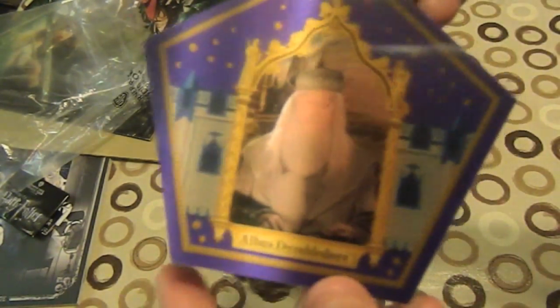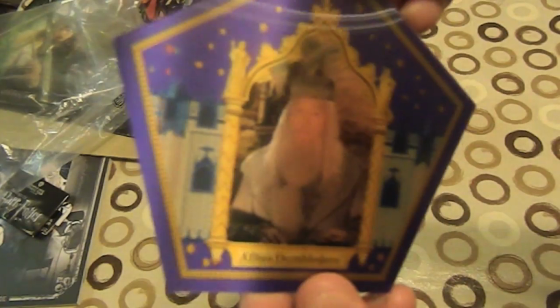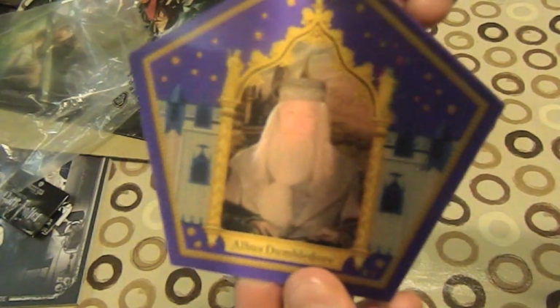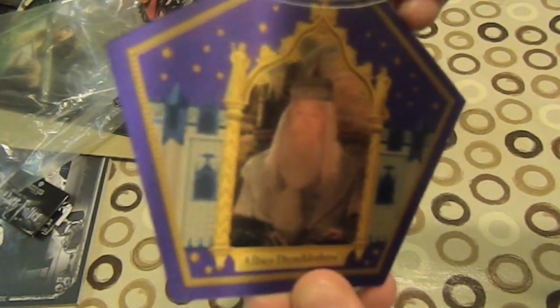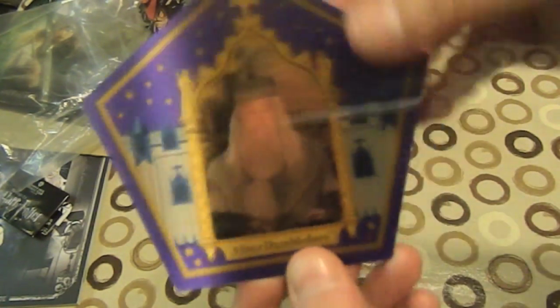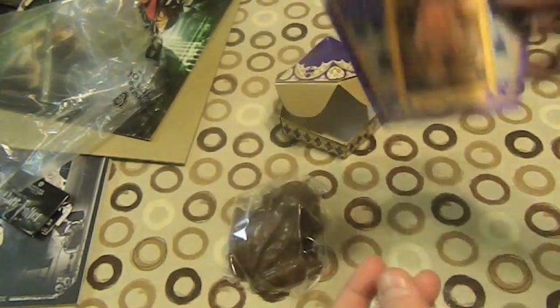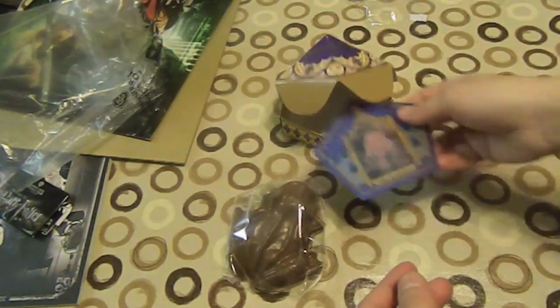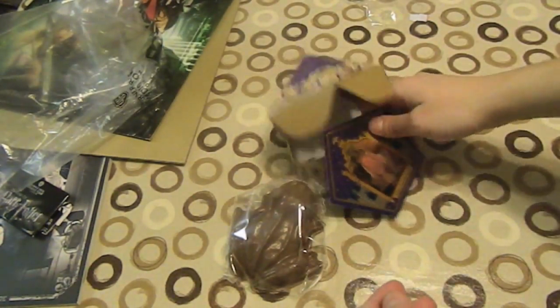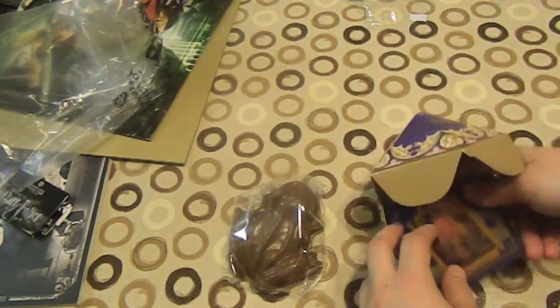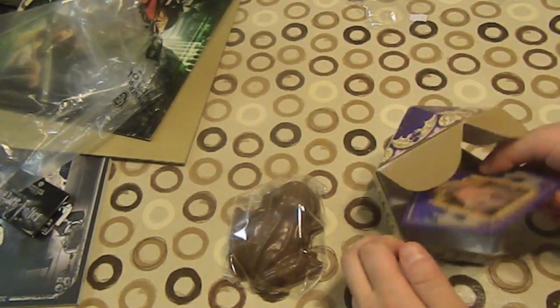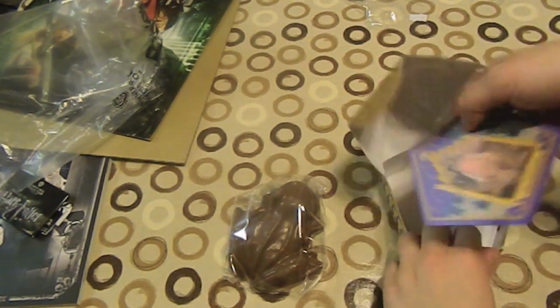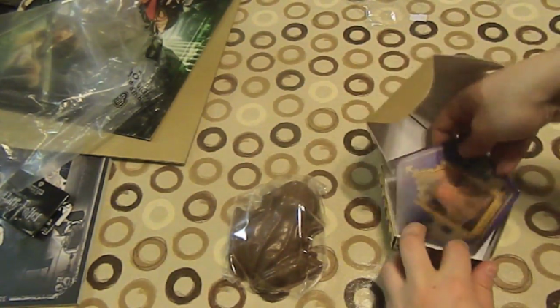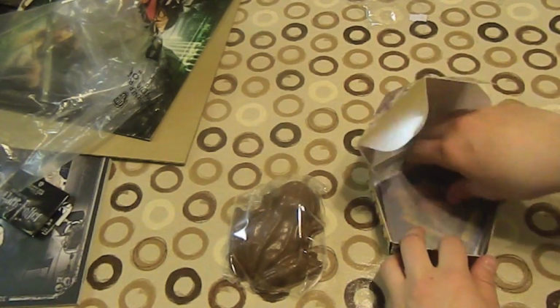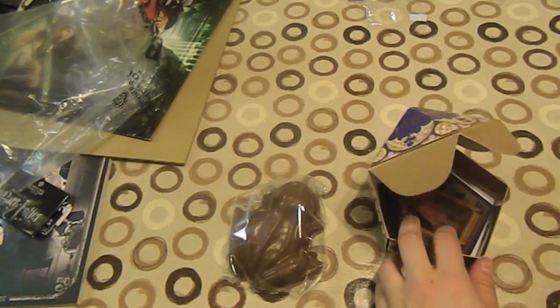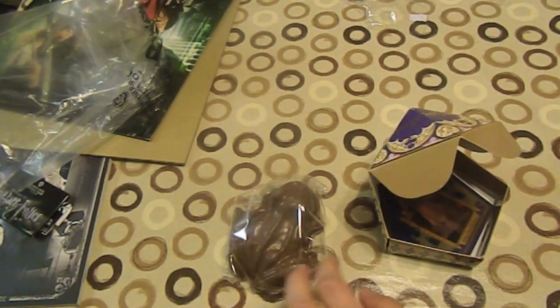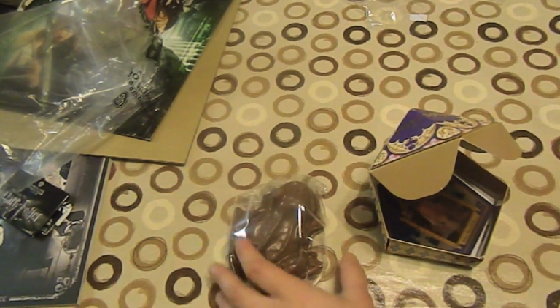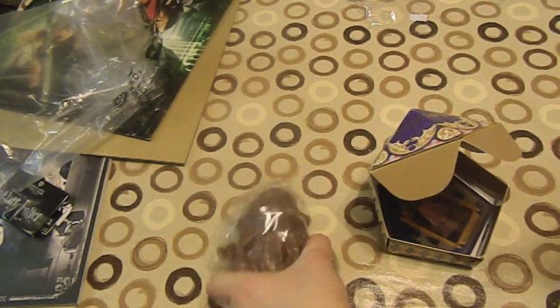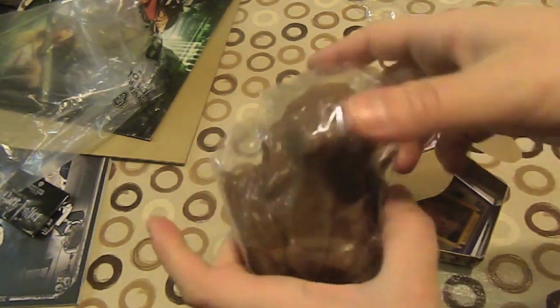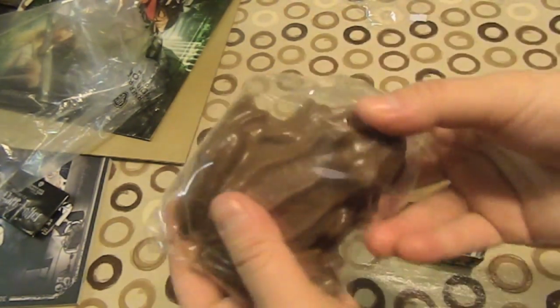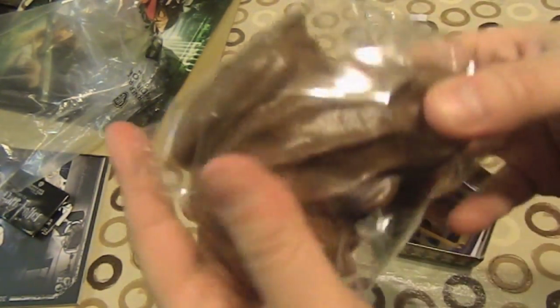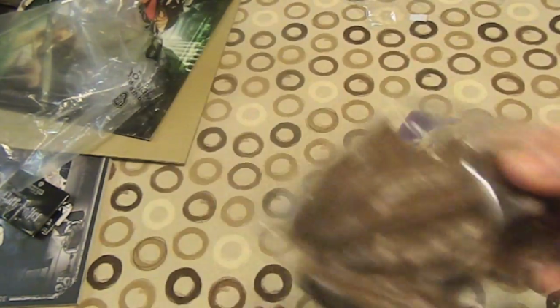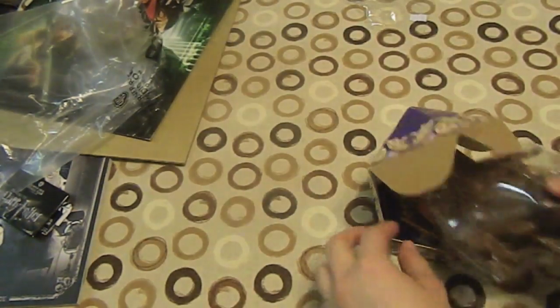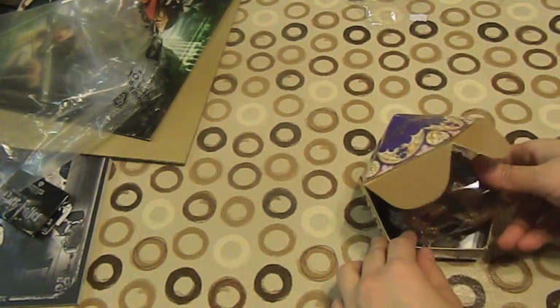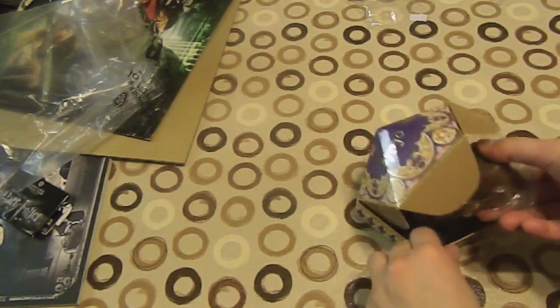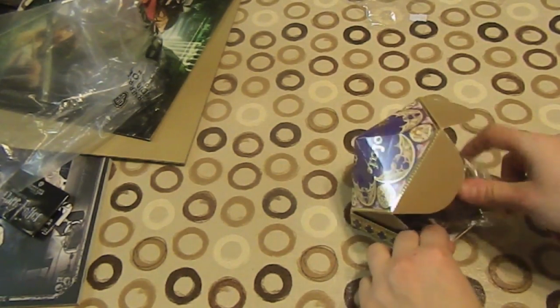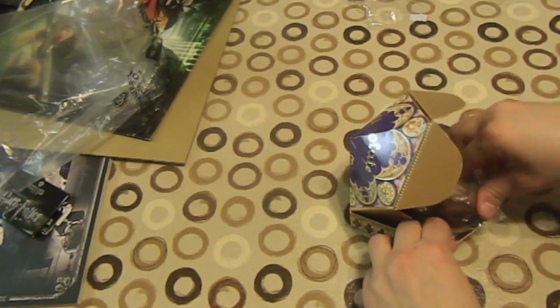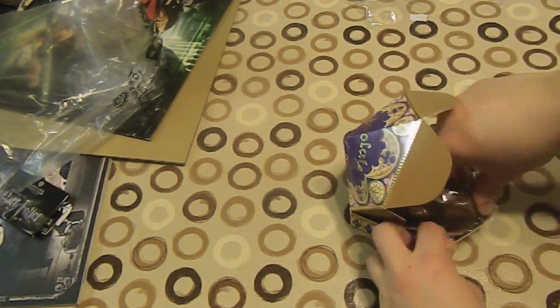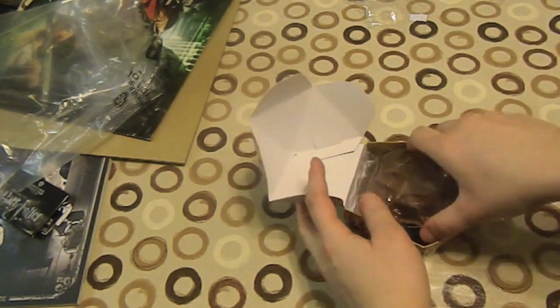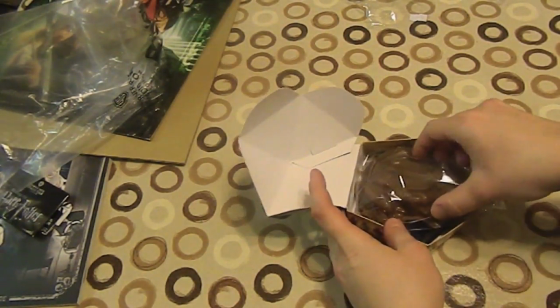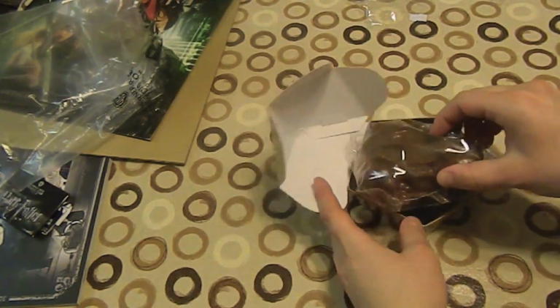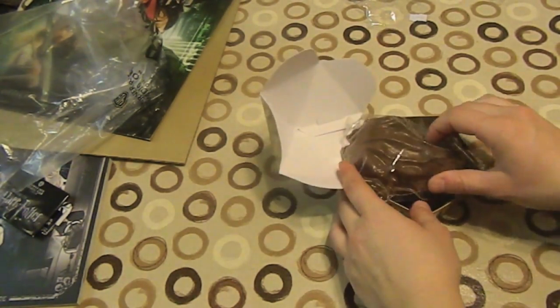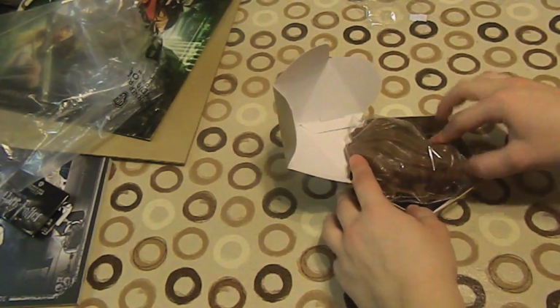And look — I got the rare card, which it seems like every other packaging has anyway. Look how cool I am! So that's going to be eaten within the course of a few days. Time to put the chocolate frog back in its box.